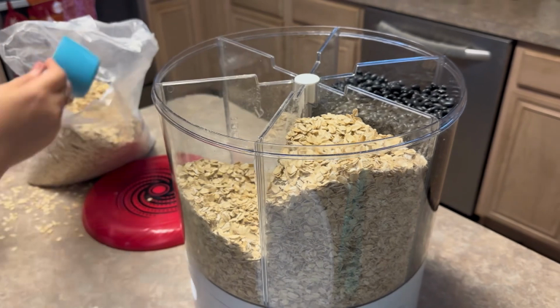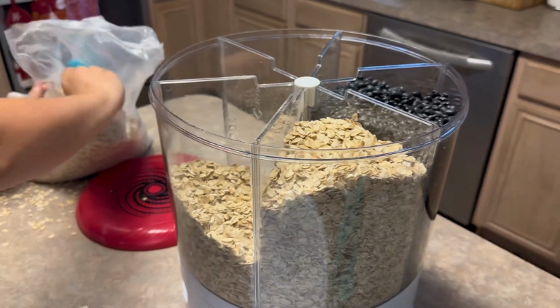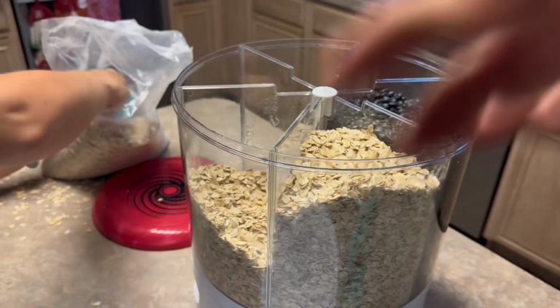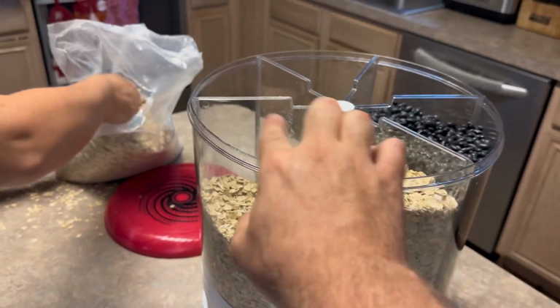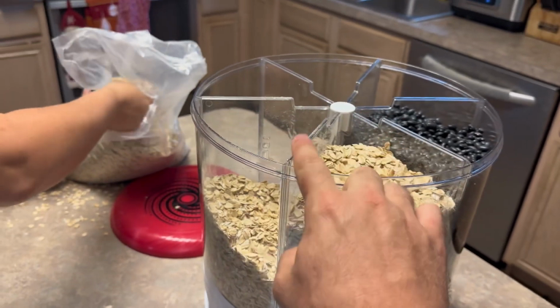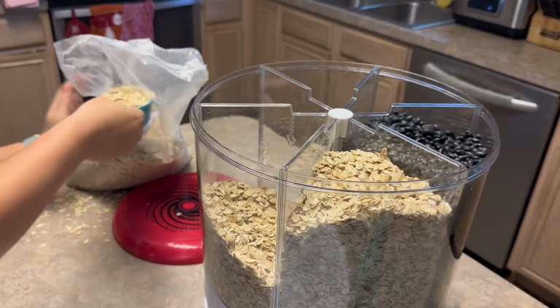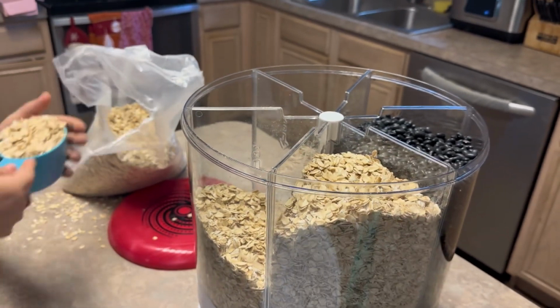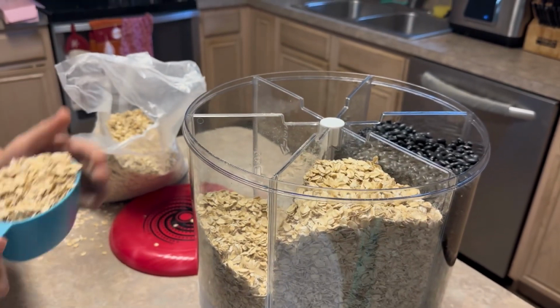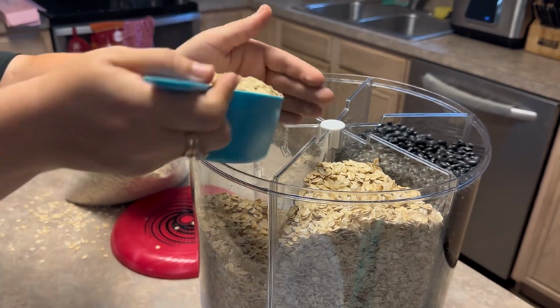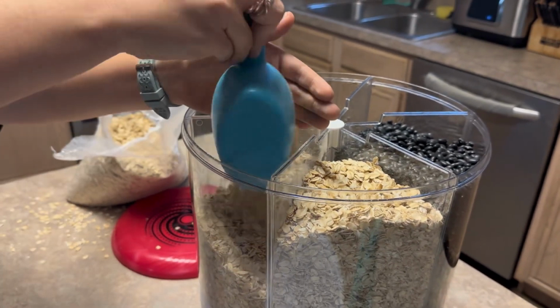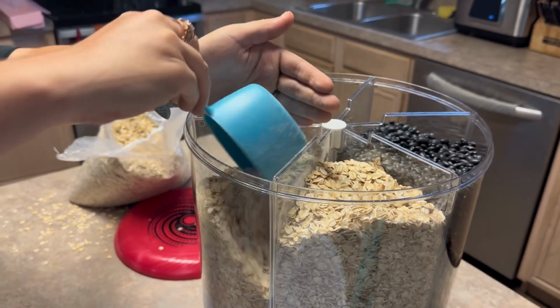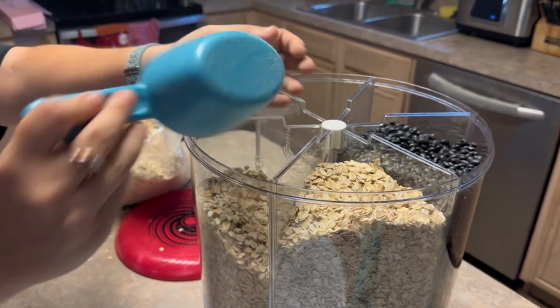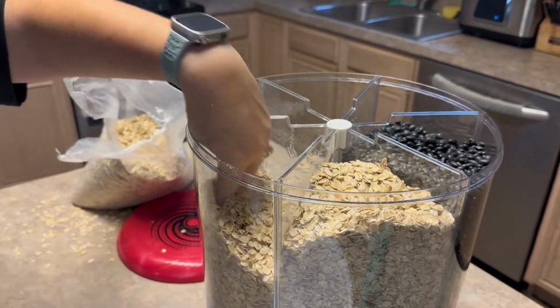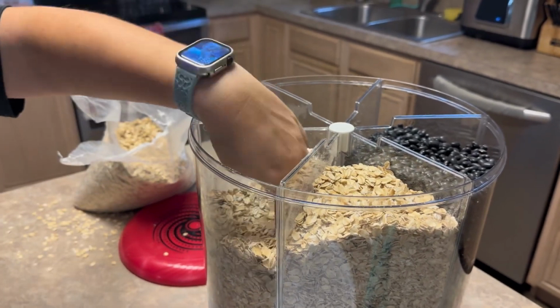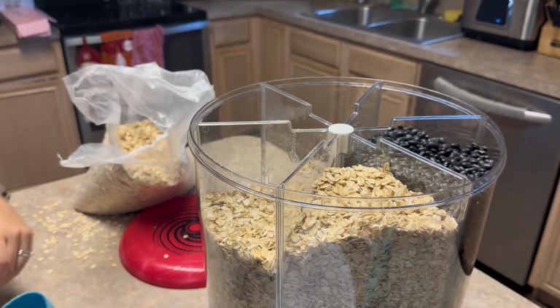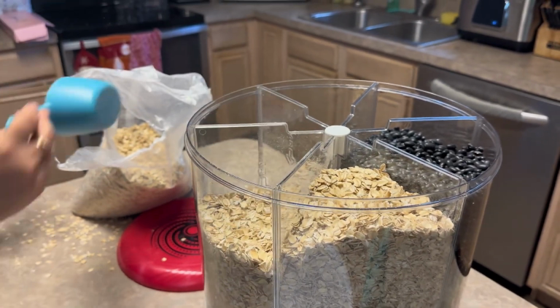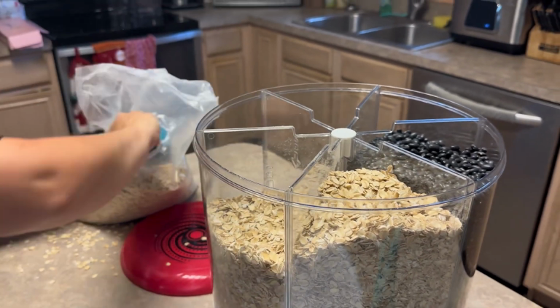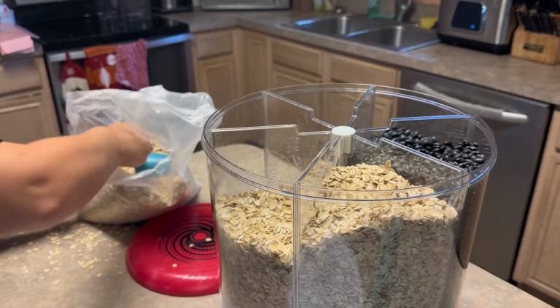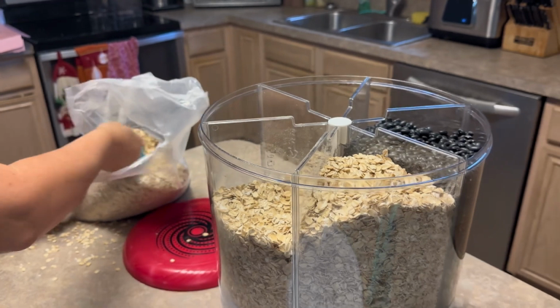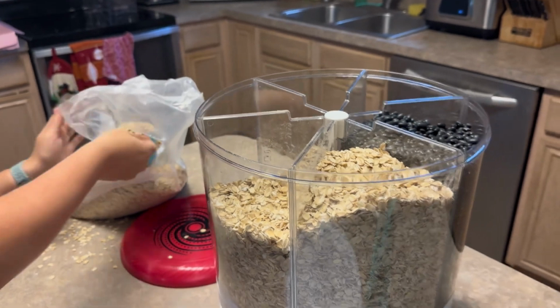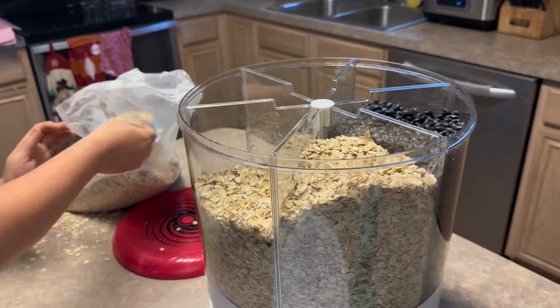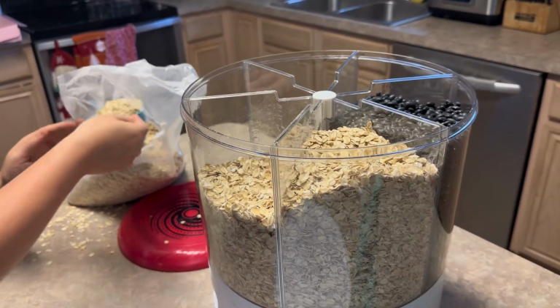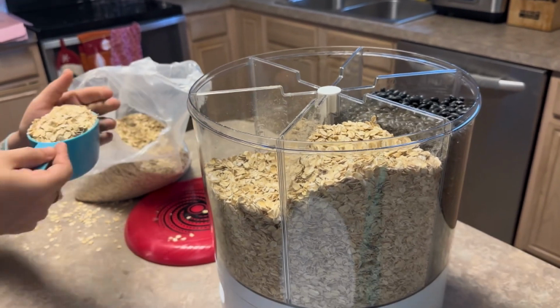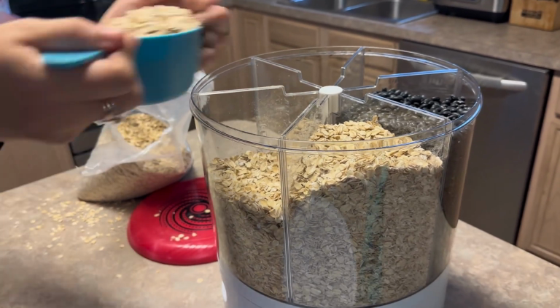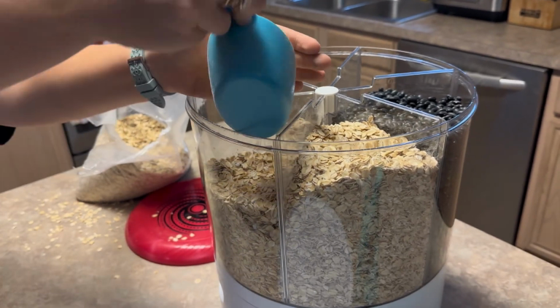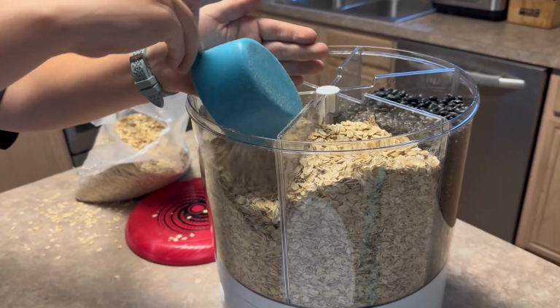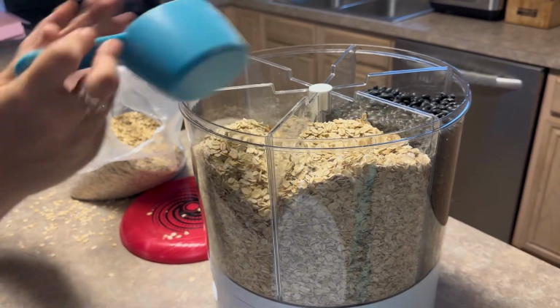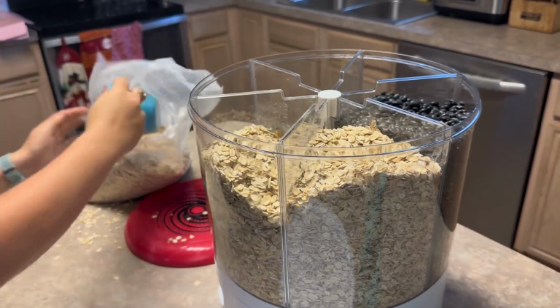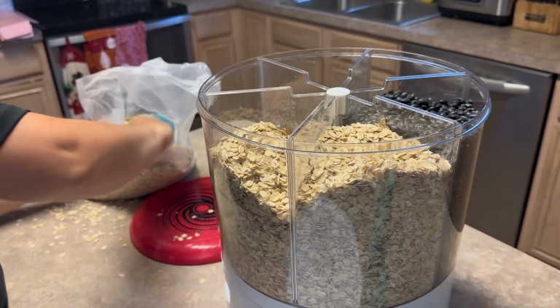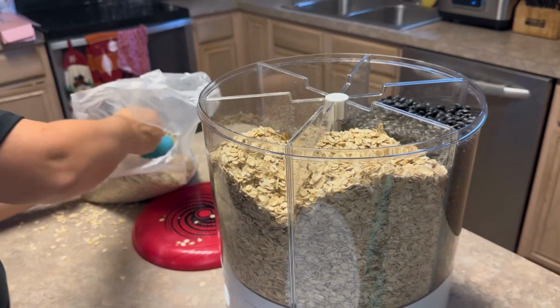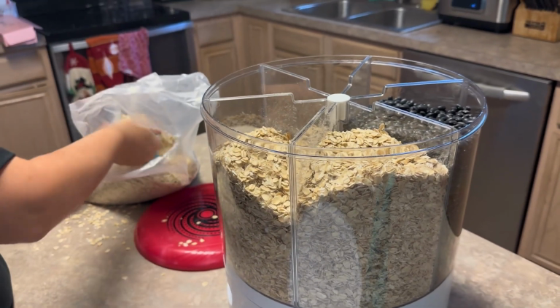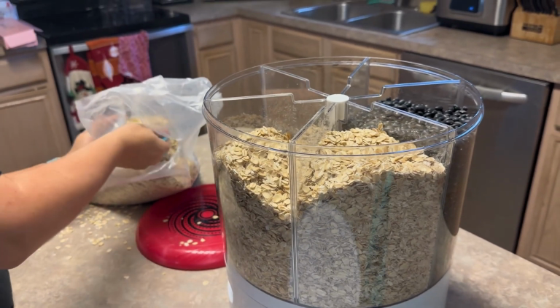The divider — it's what I just pointed to right here — it can be lifted up and out of there. So if you're putting things like what you see right here, oatmeal in two different slots, you can just pull the divider out.